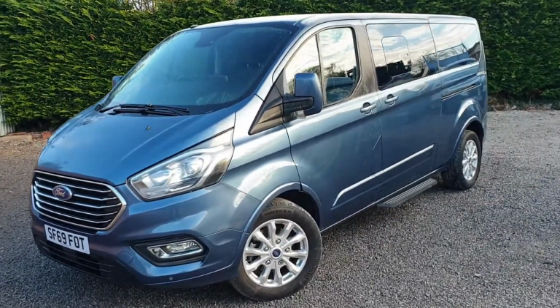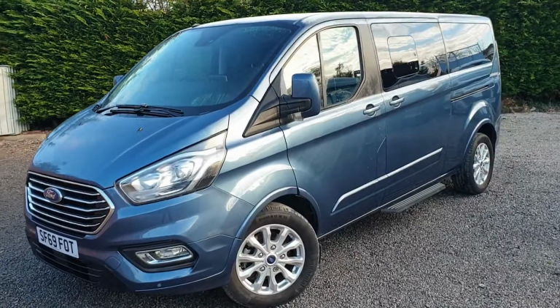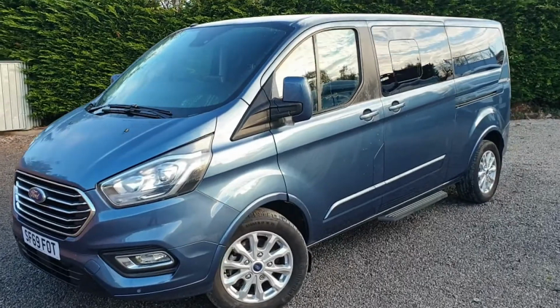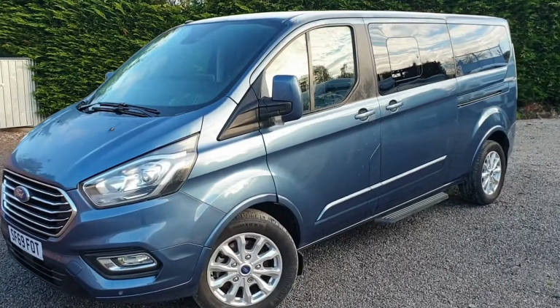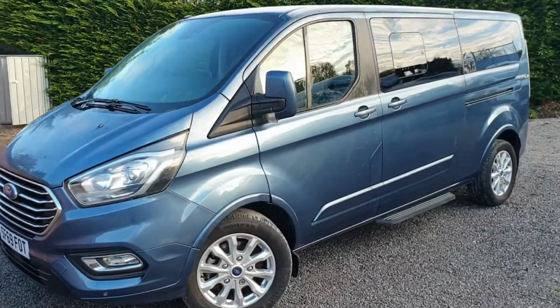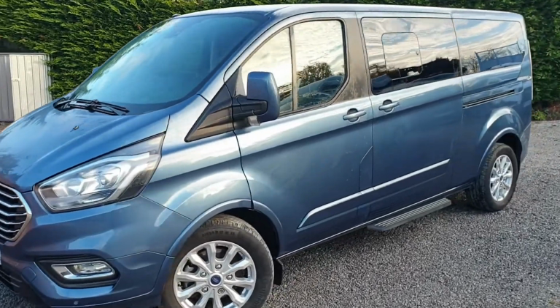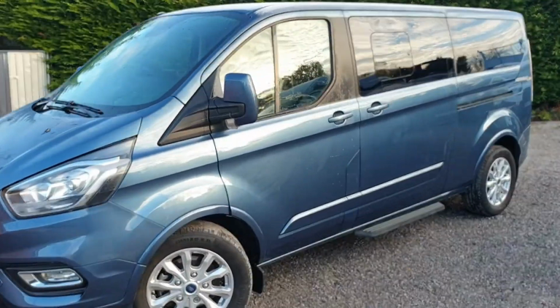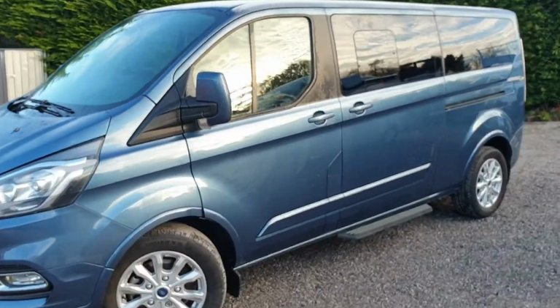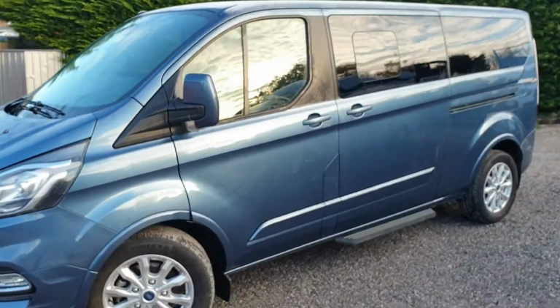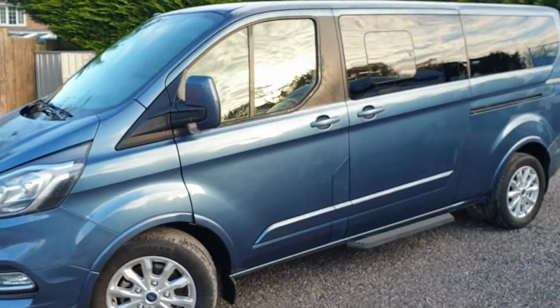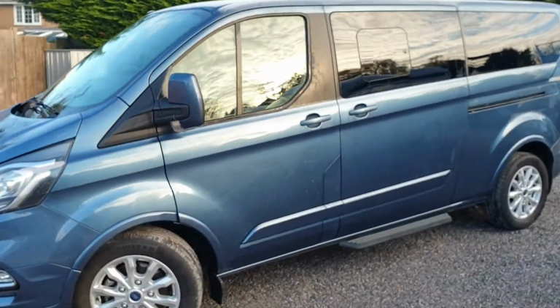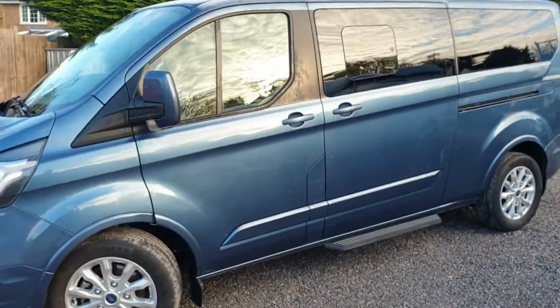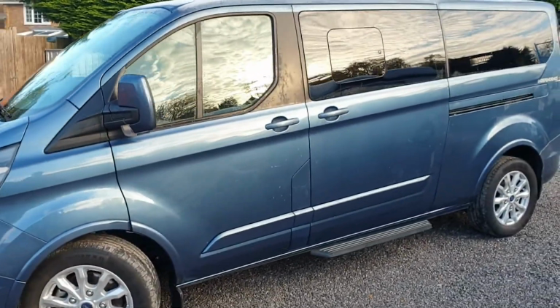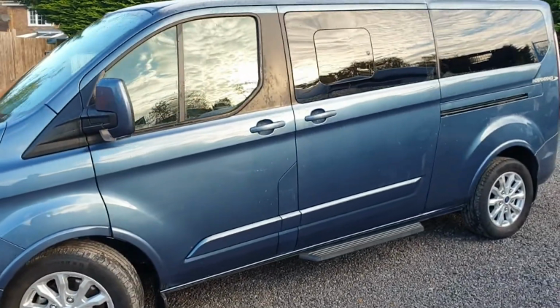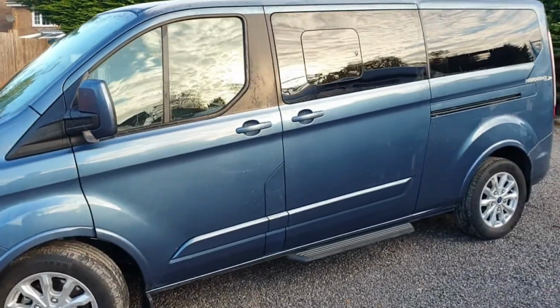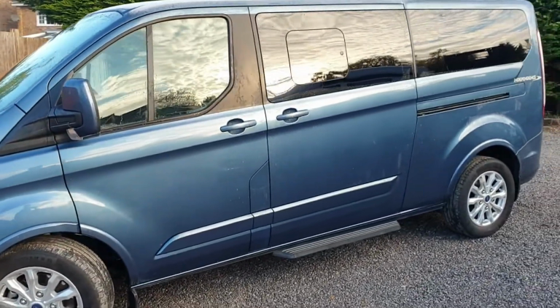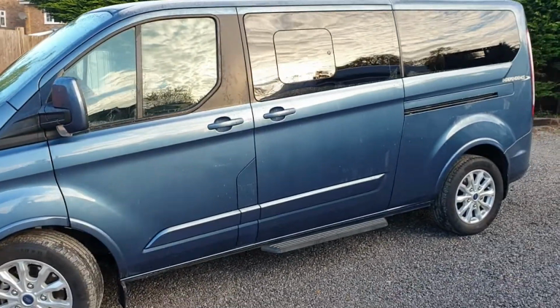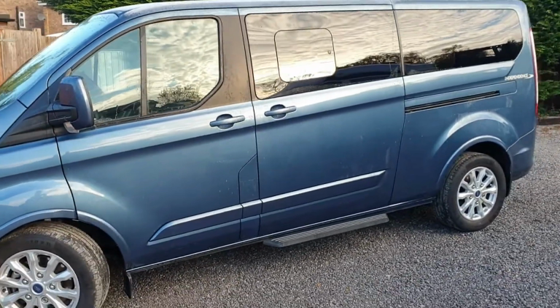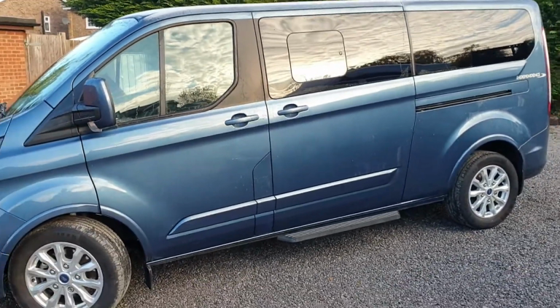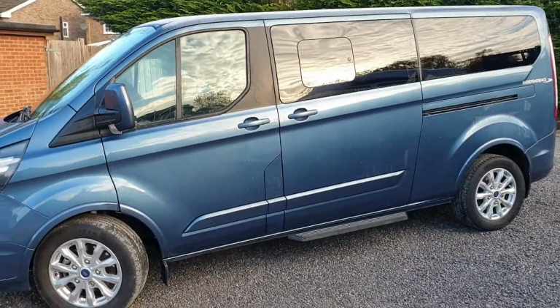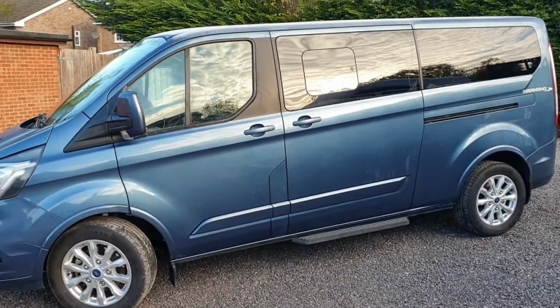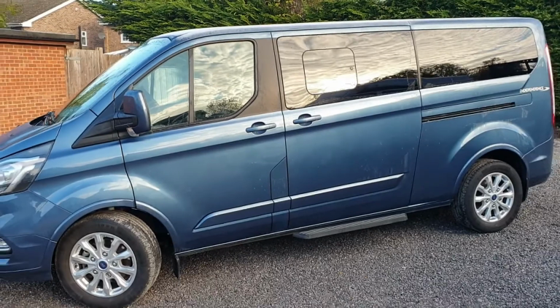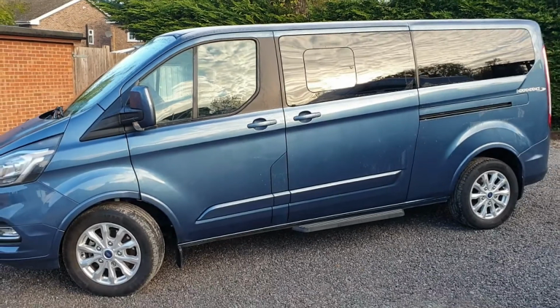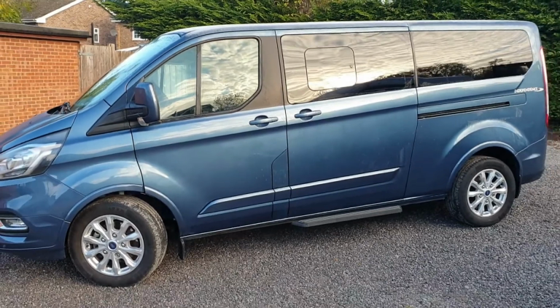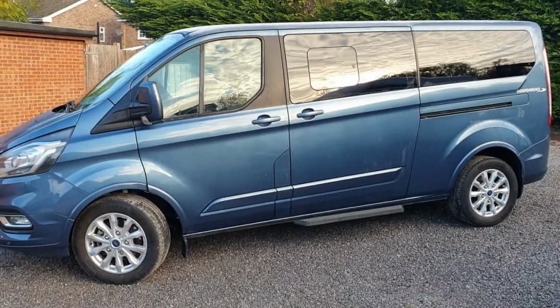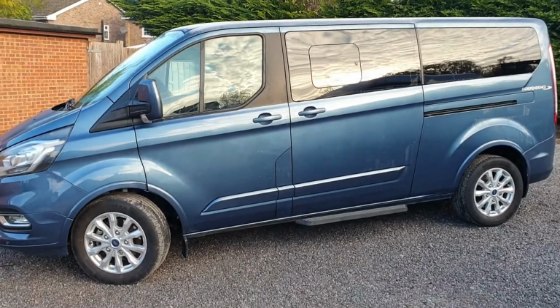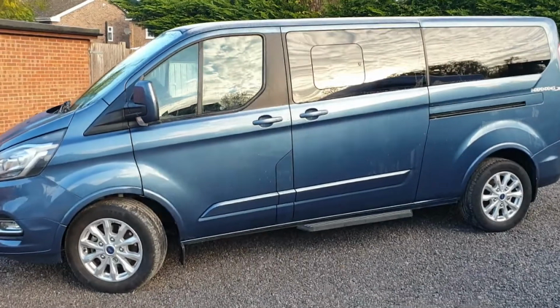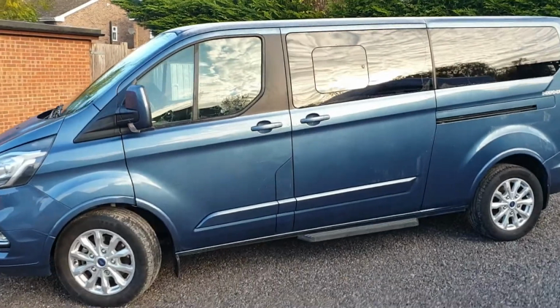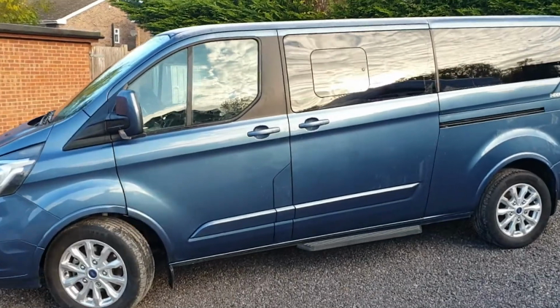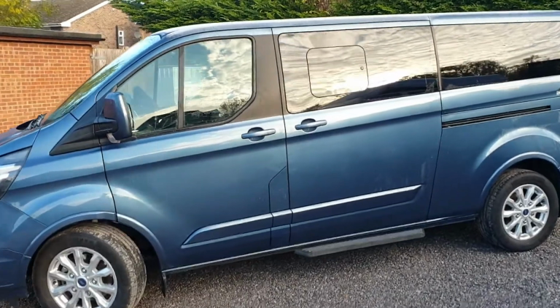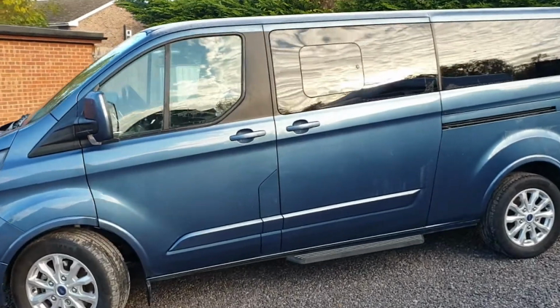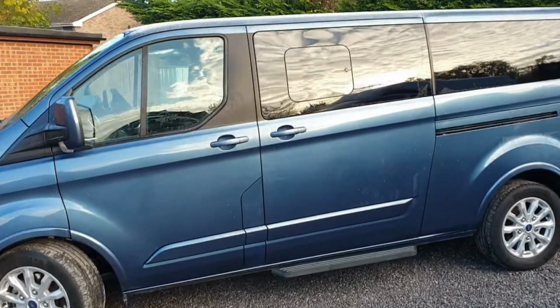Registered at the start of November 2019, this comes with a full Ford manufacturer's warranty — three years or 100,000 miles, whichever comes first.